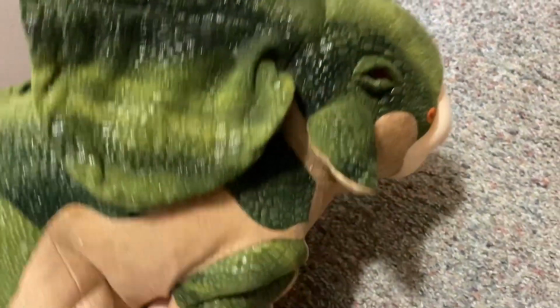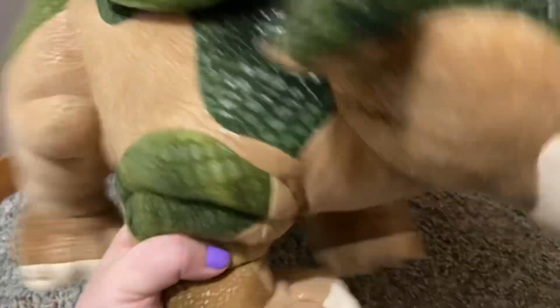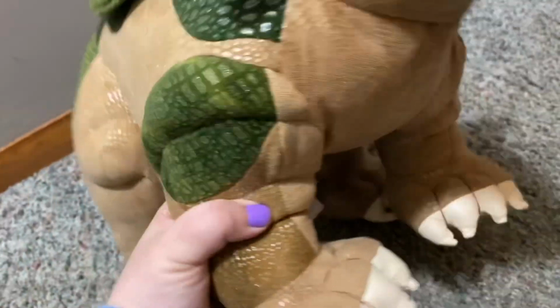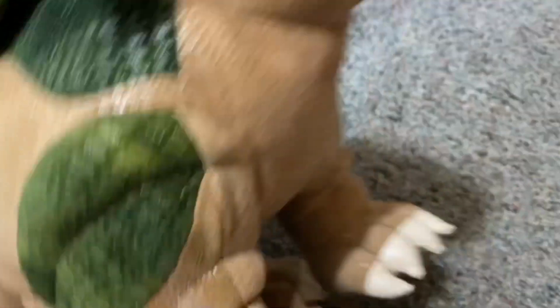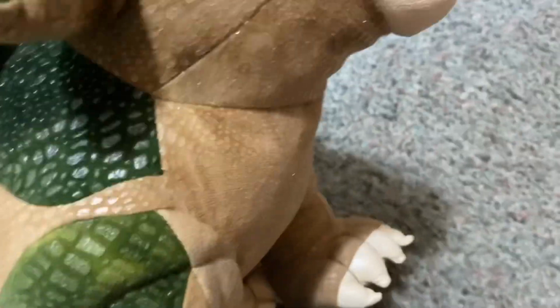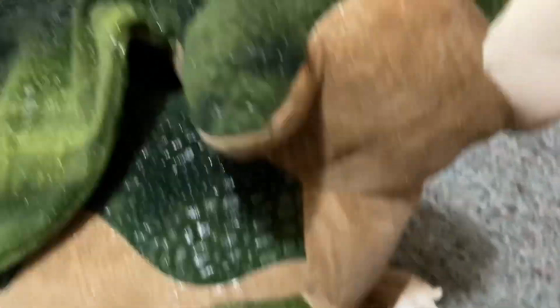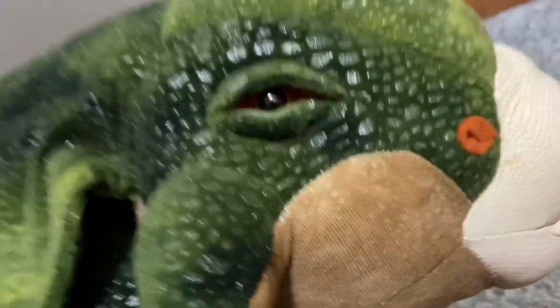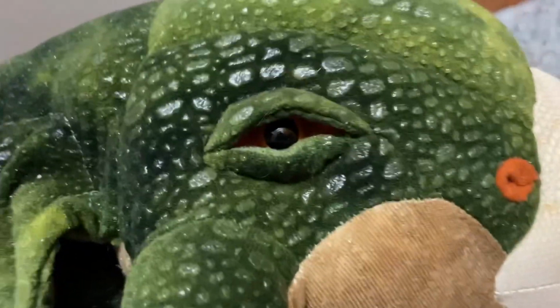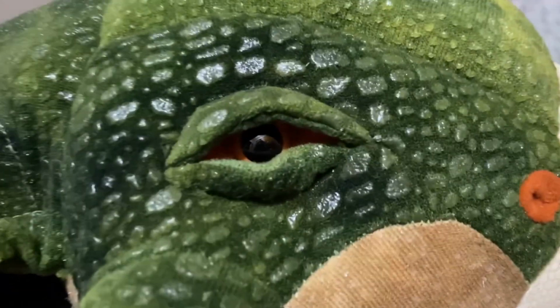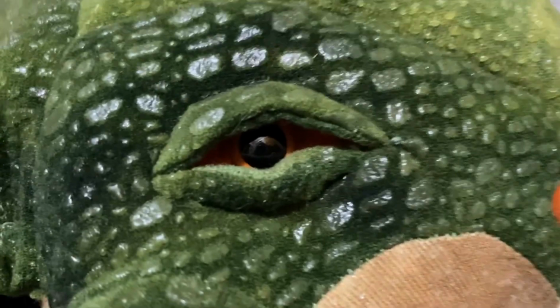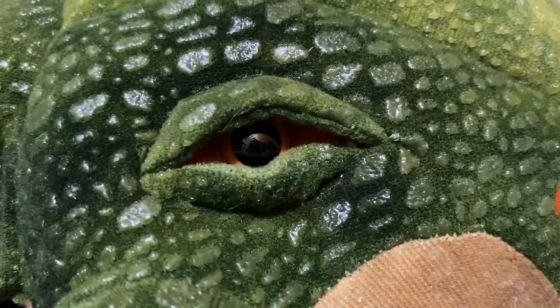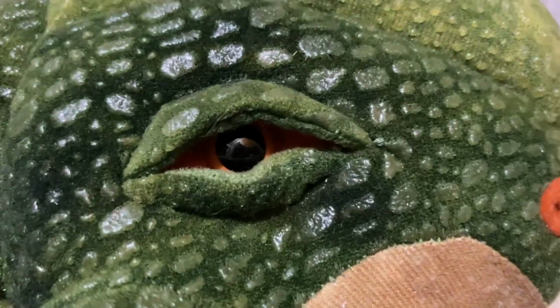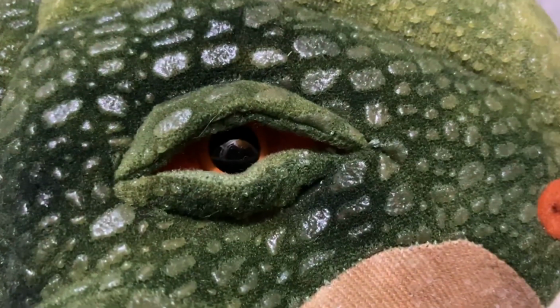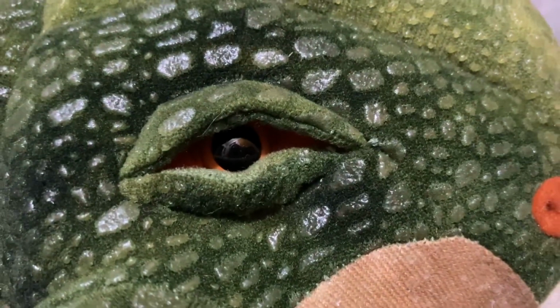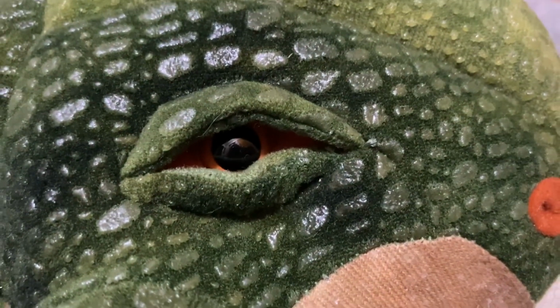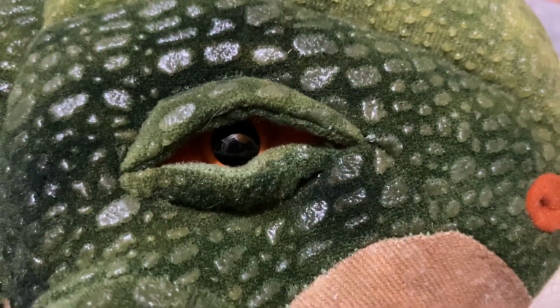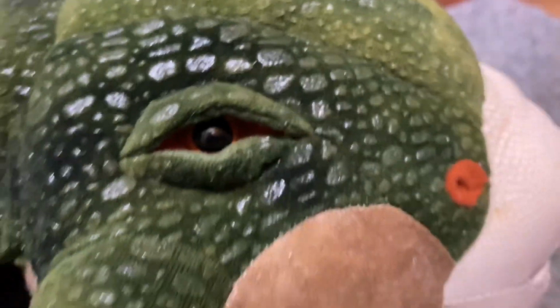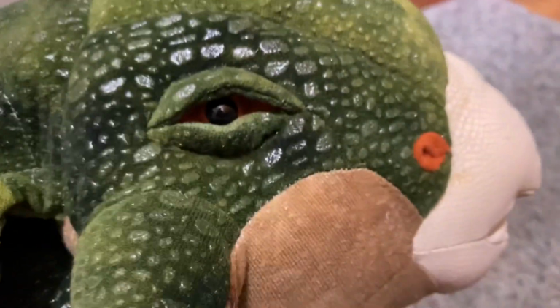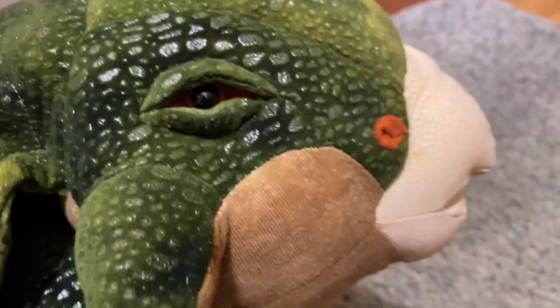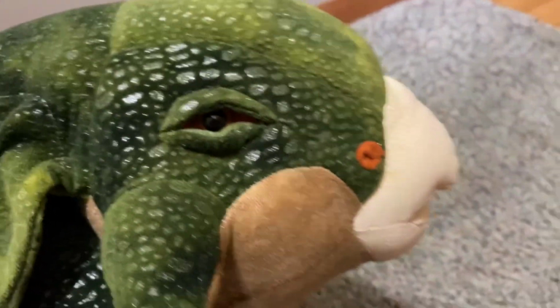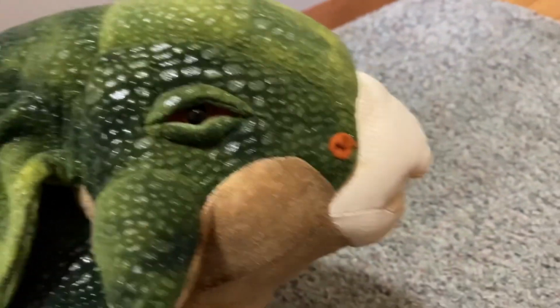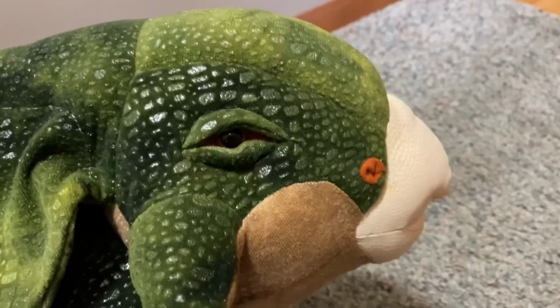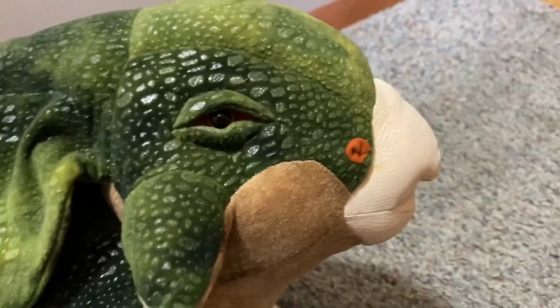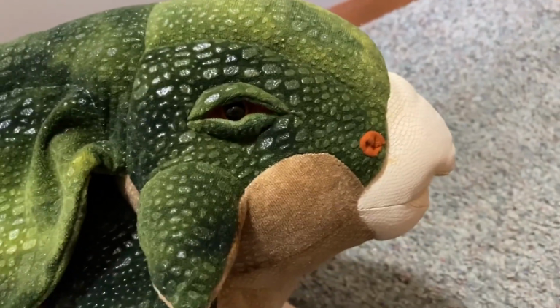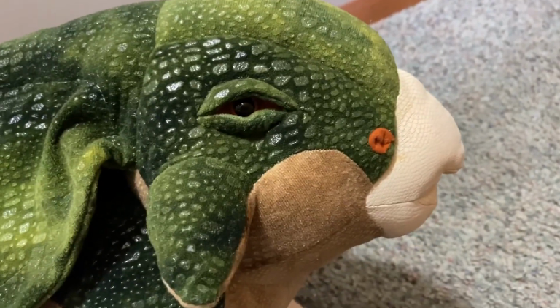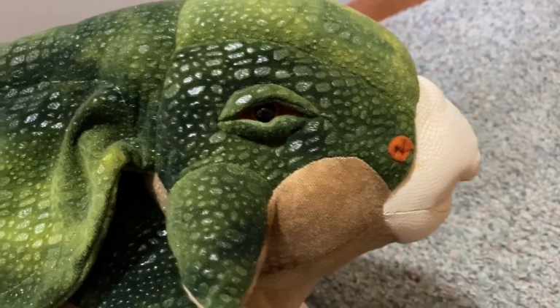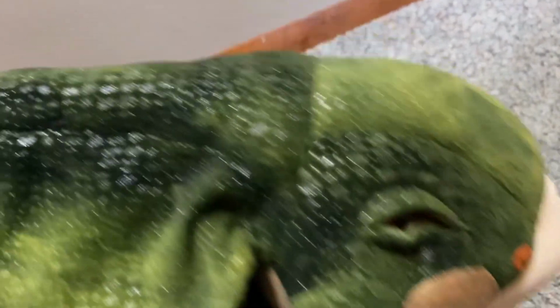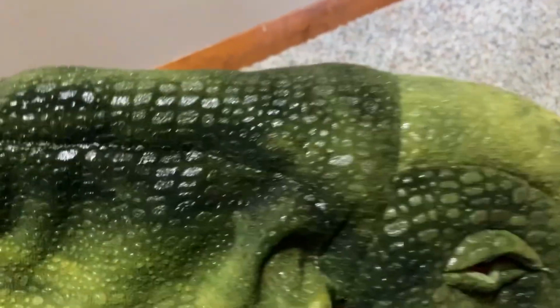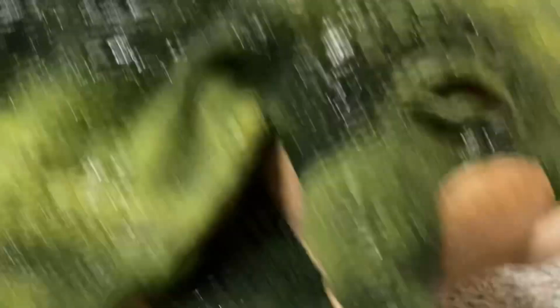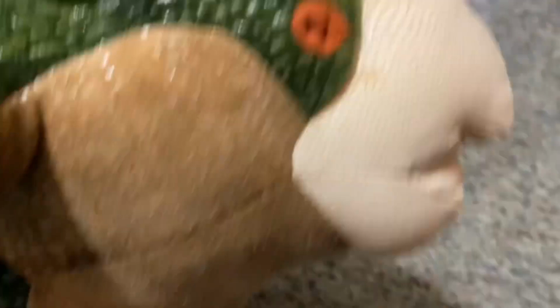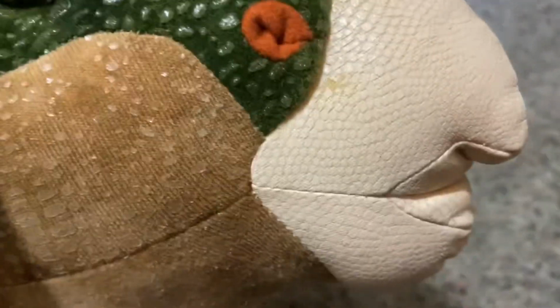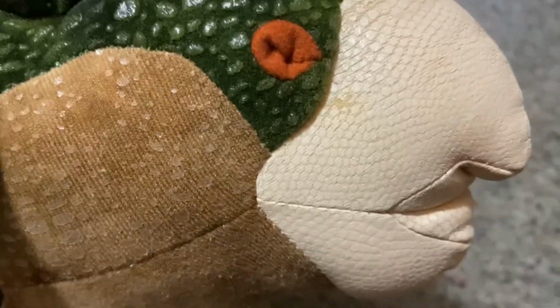Let's get to reviewing him. First I want to point out the eyes — I love how they make the eyes look sleepy and realistic. And there's his little nose.